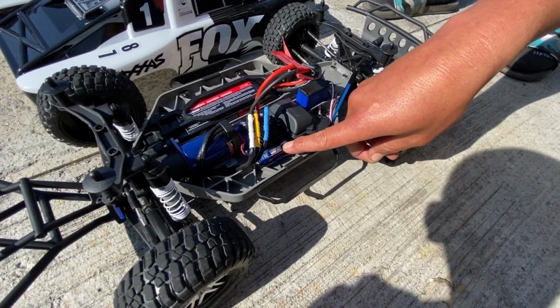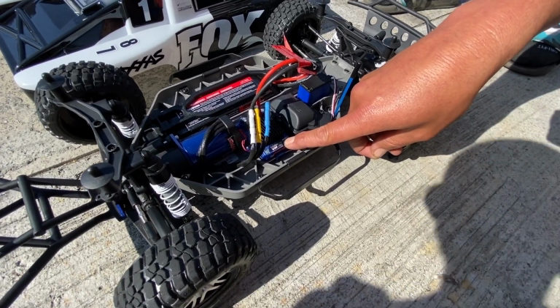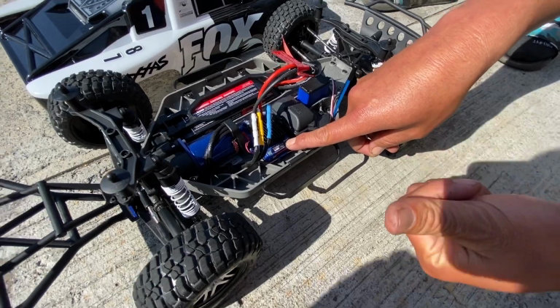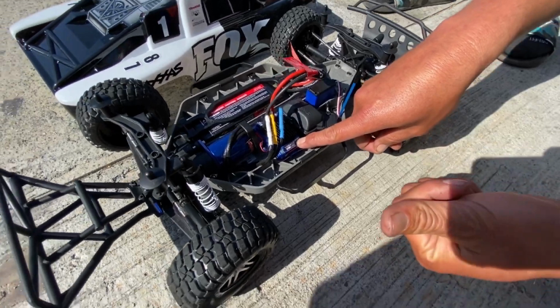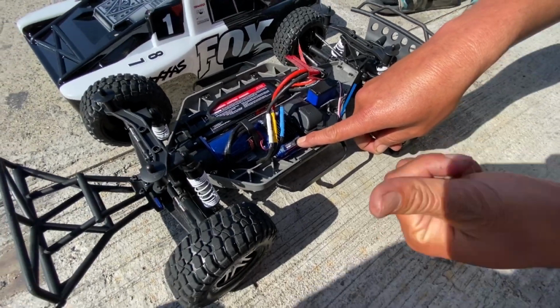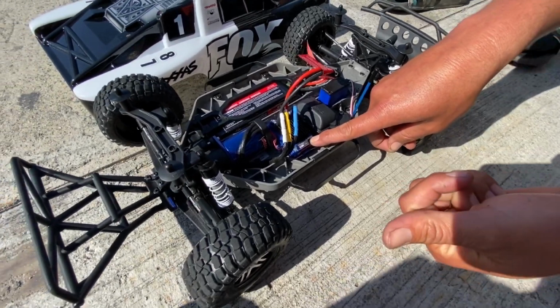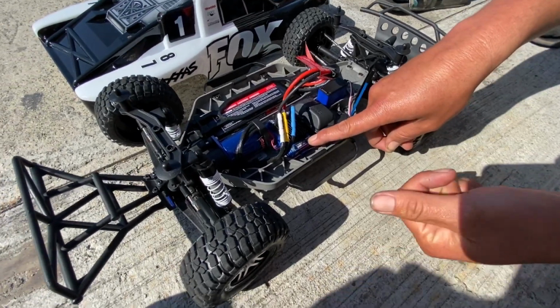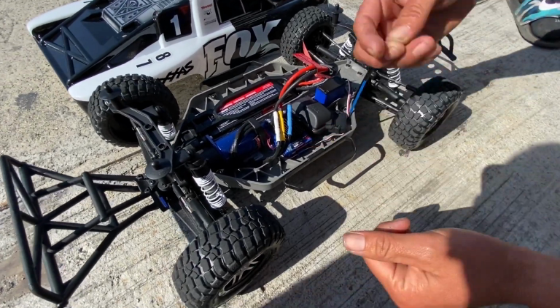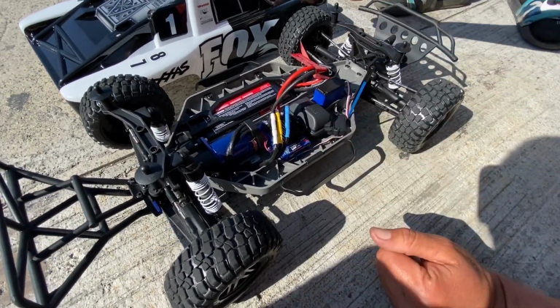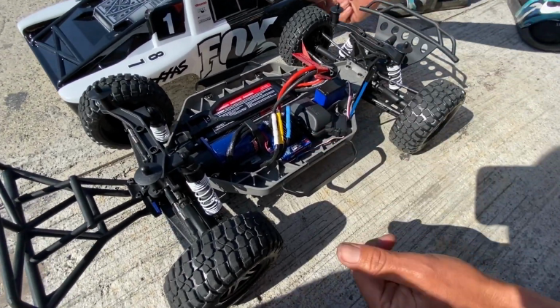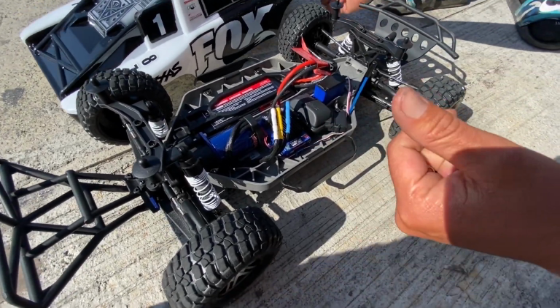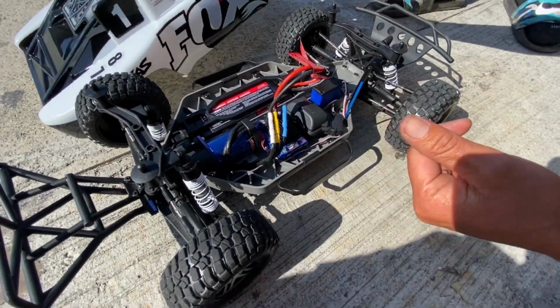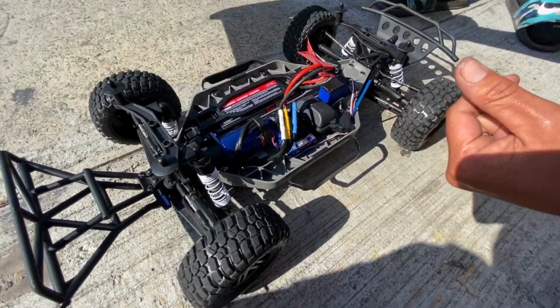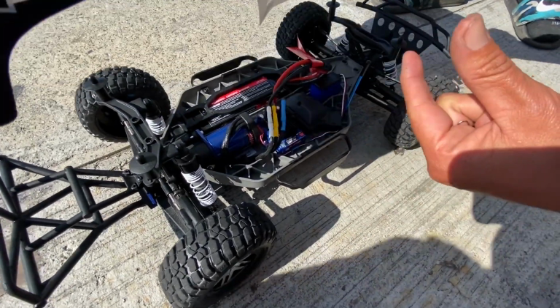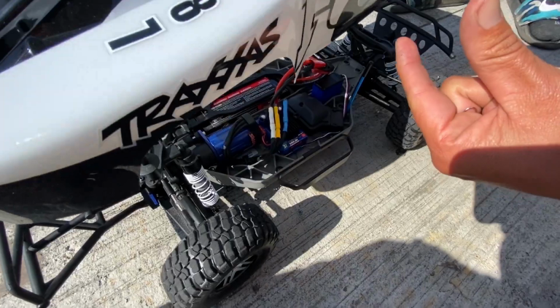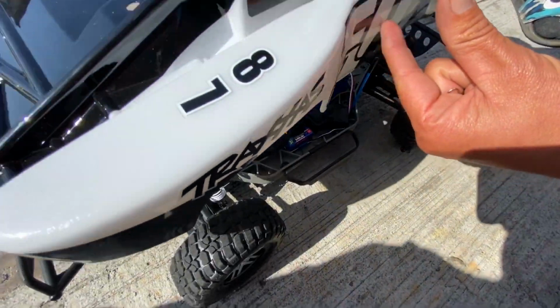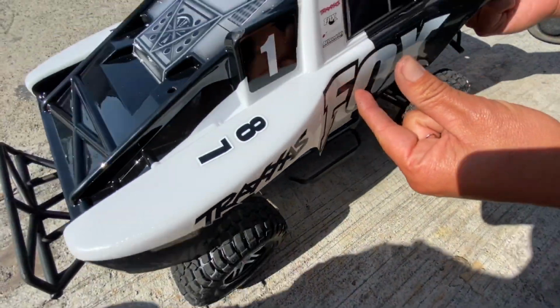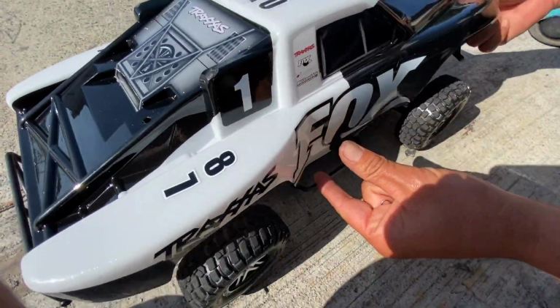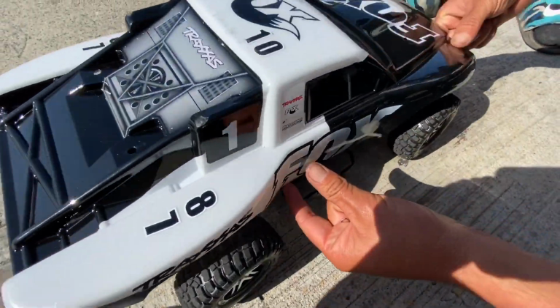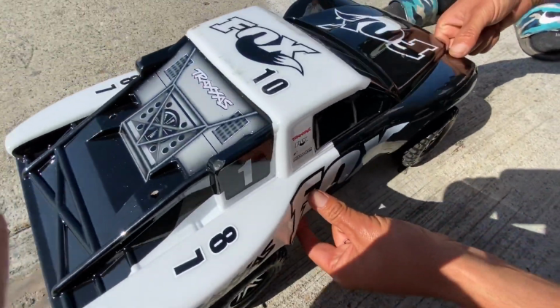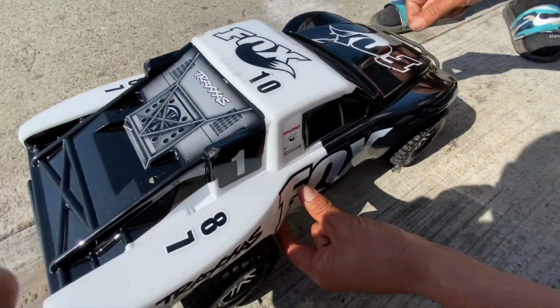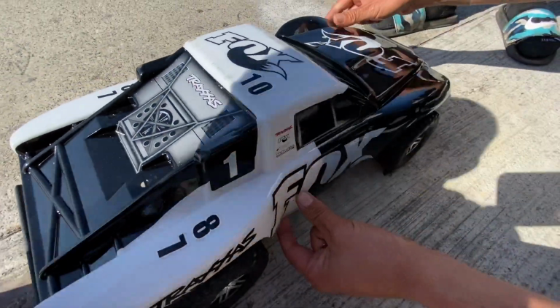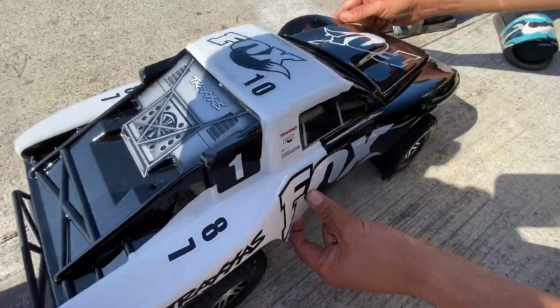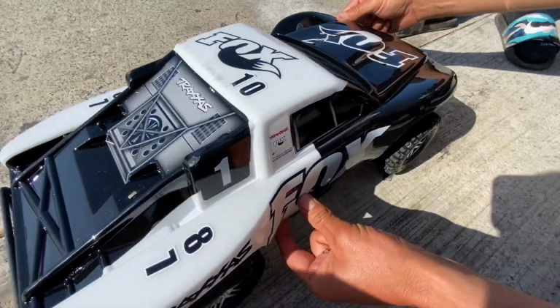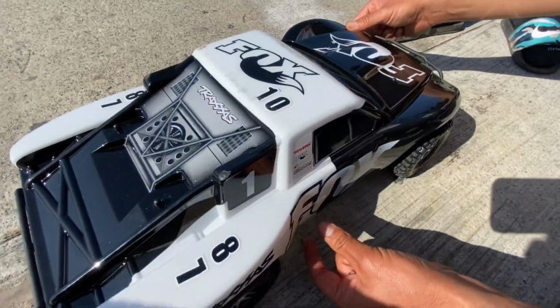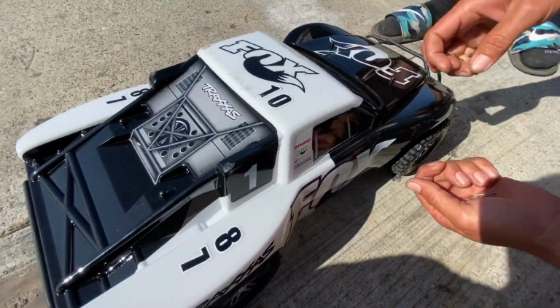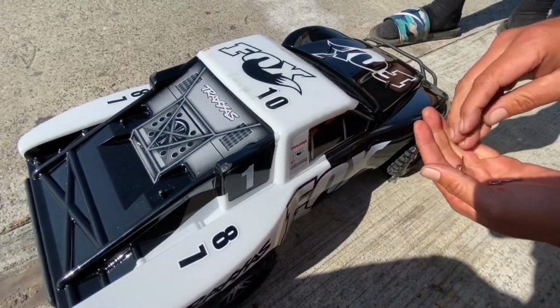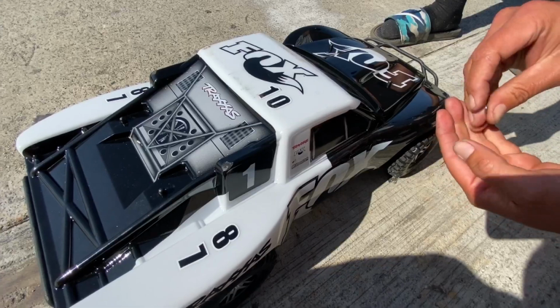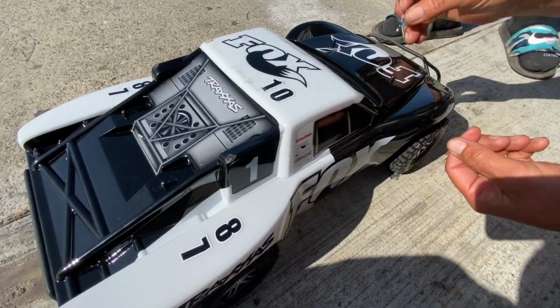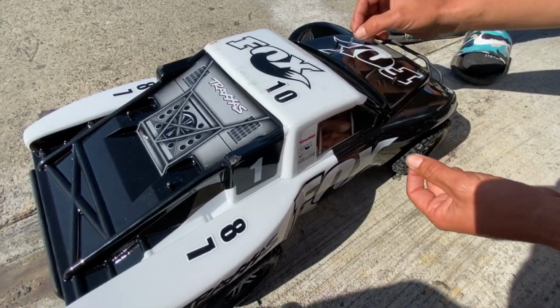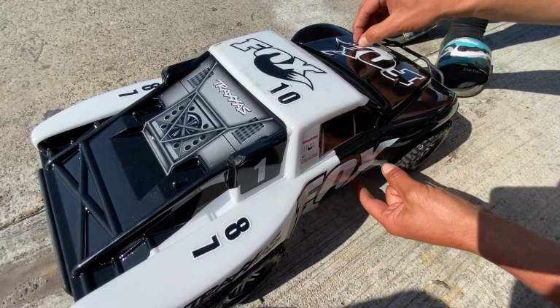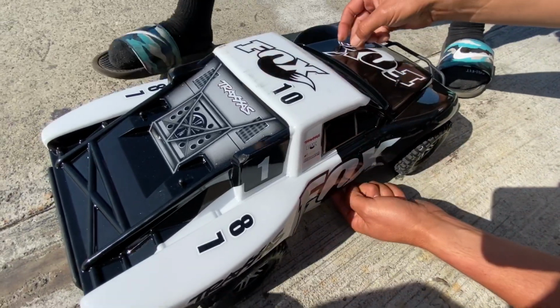It will blink red three times and then you let it go. So one blink is for sport, second for race, and third is for training mode.